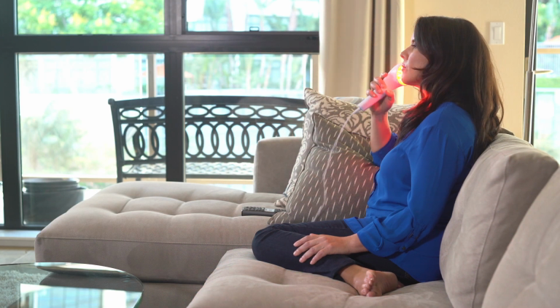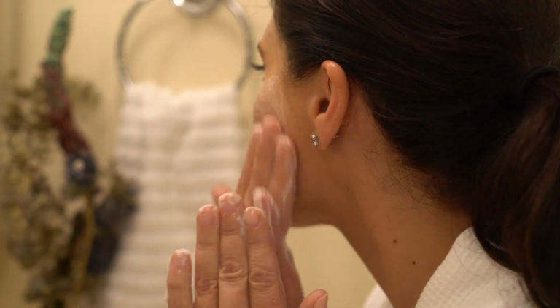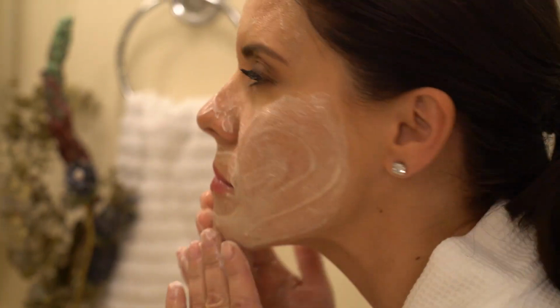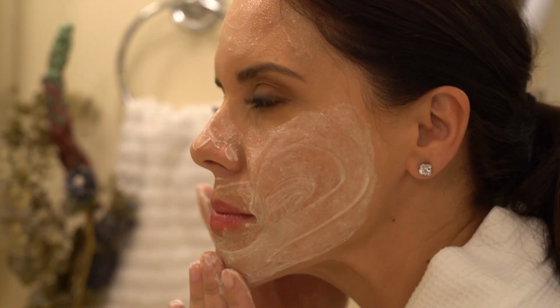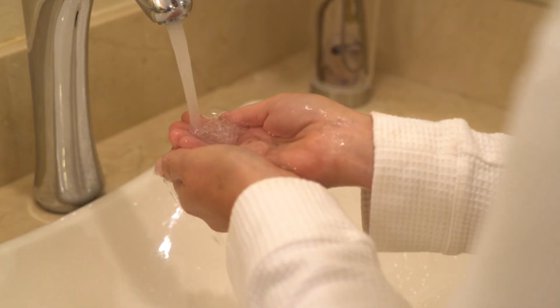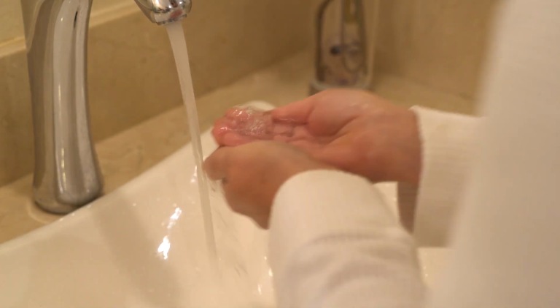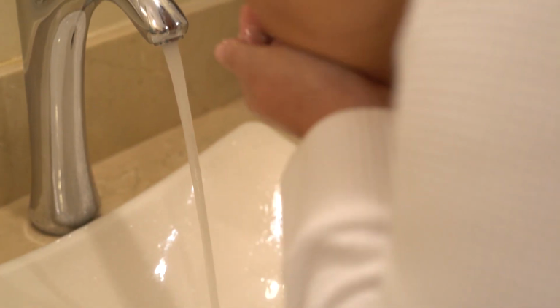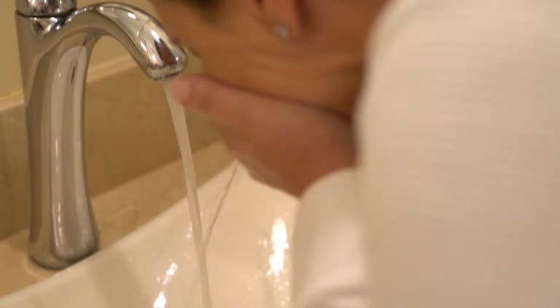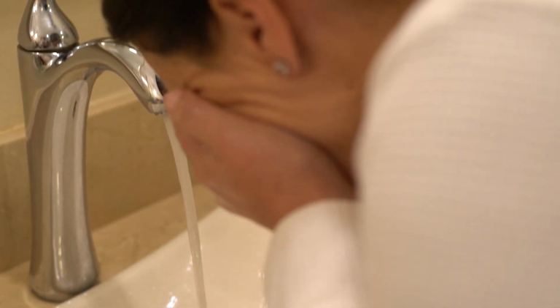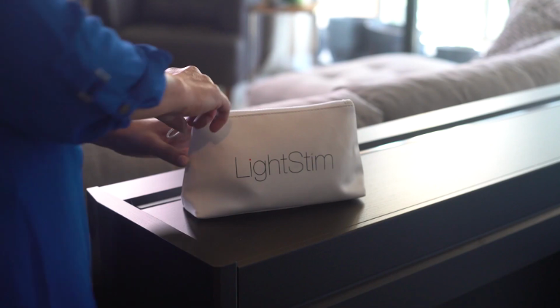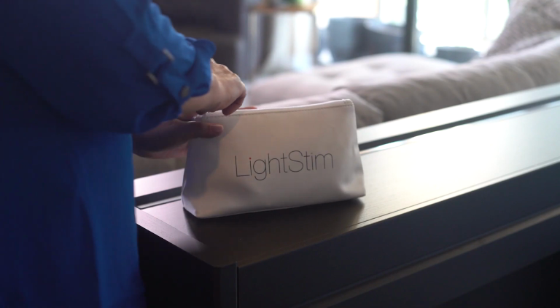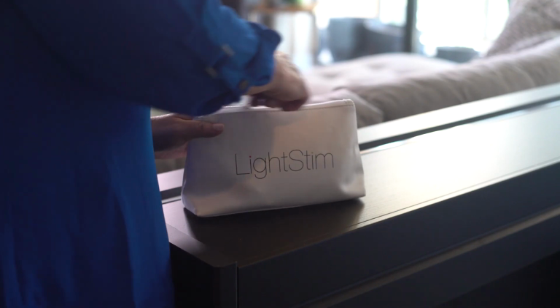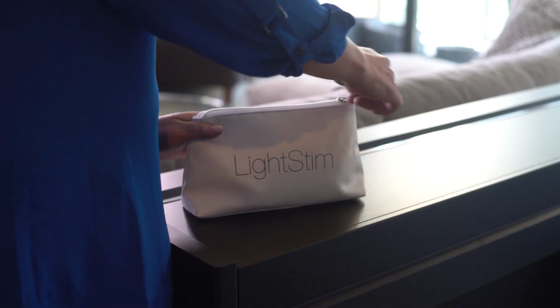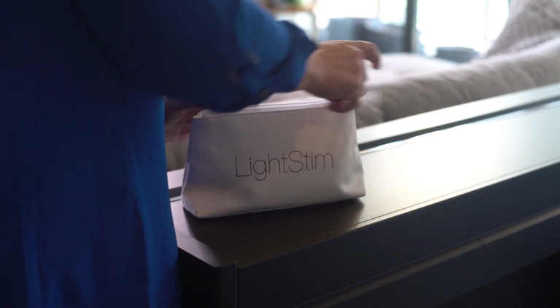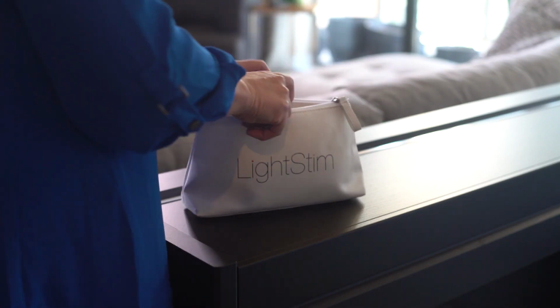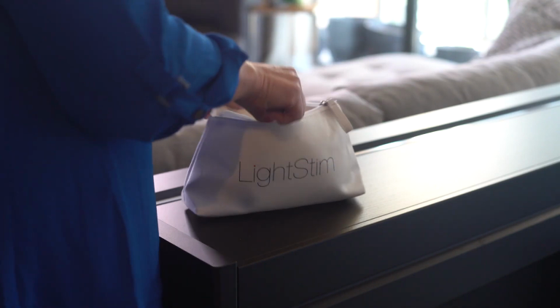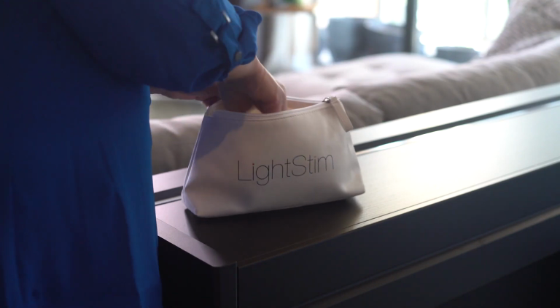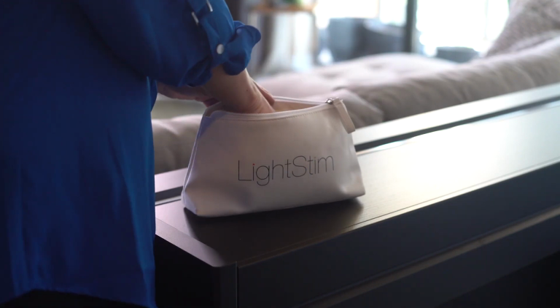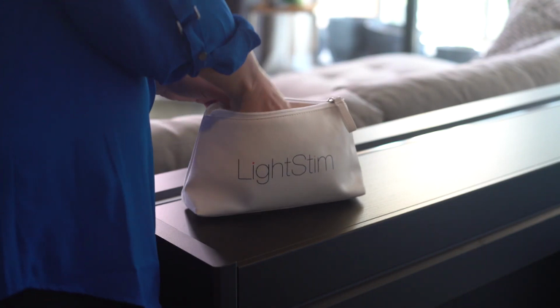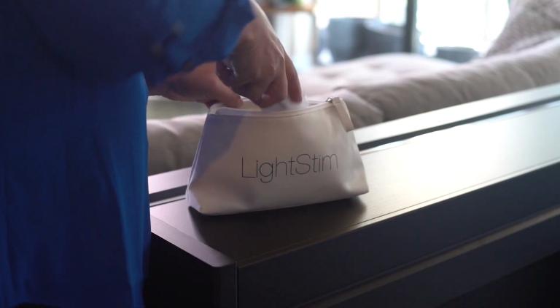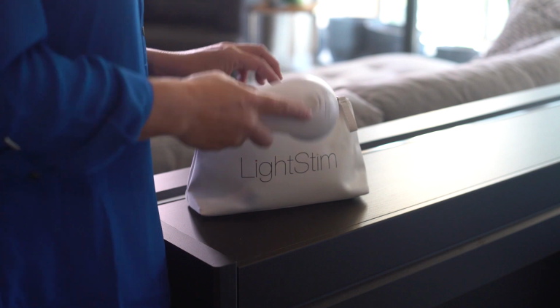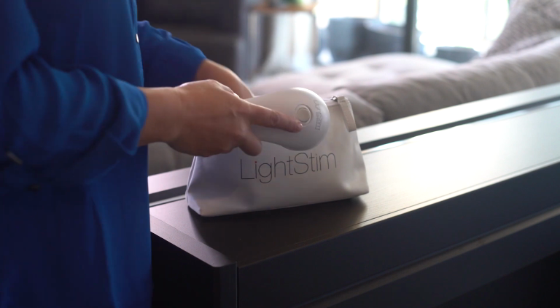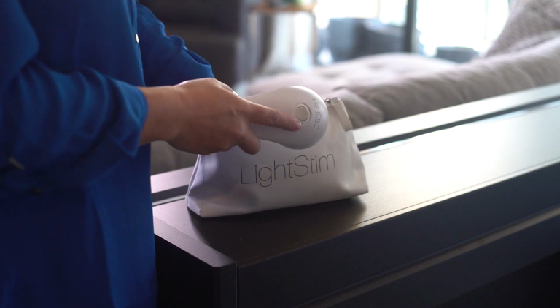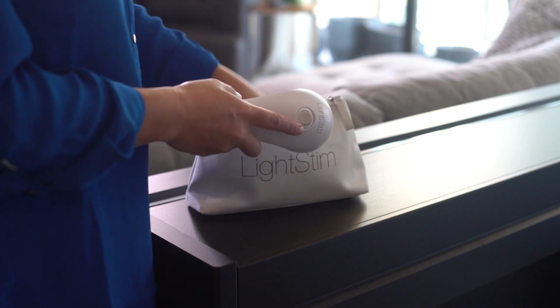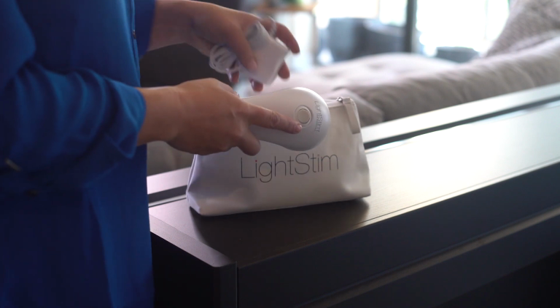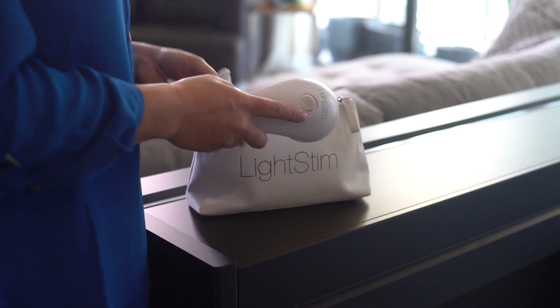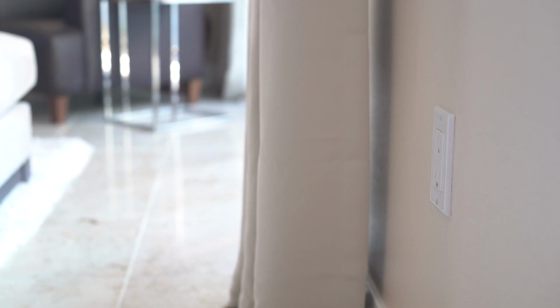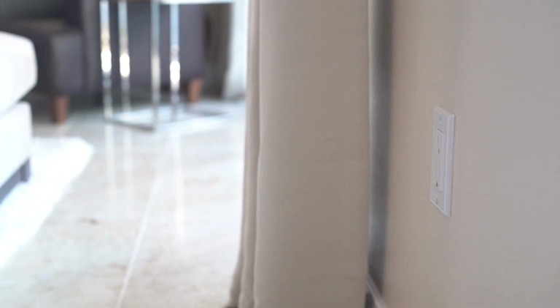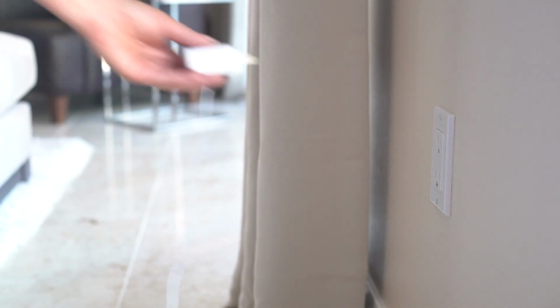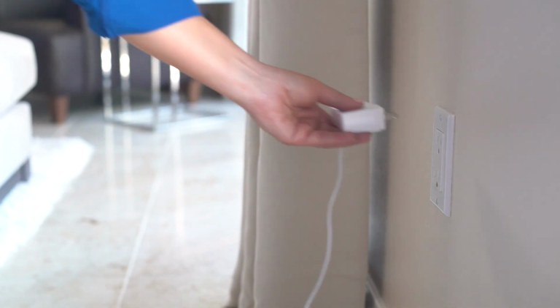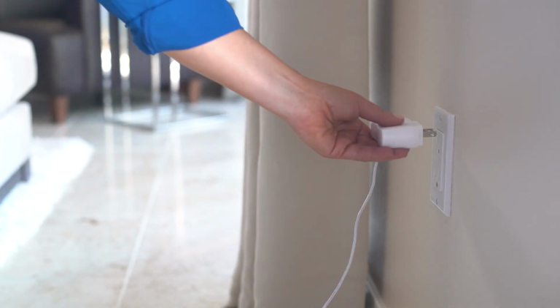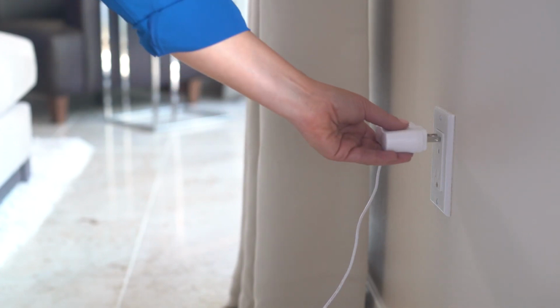The first thing you want to do is cleanse your face. Next, insert the power cord into the bottom of the handle then plug the light into an outlet. Now you're ready for your treatment.